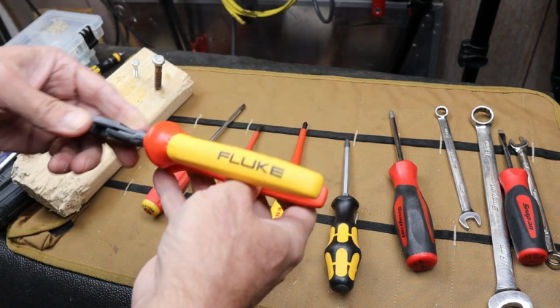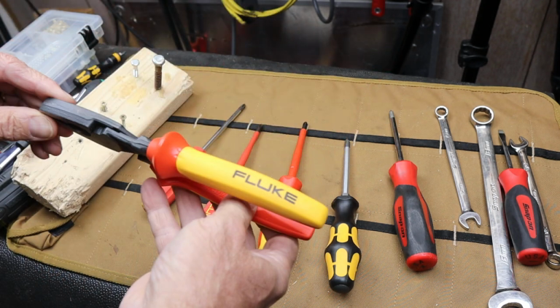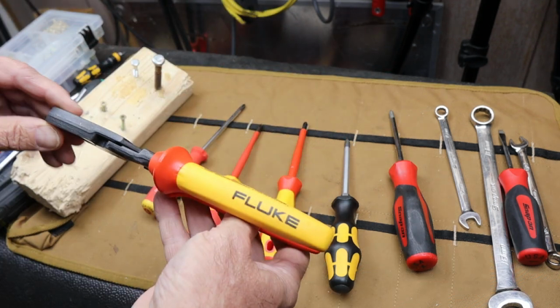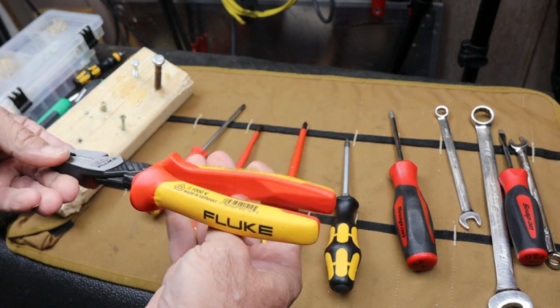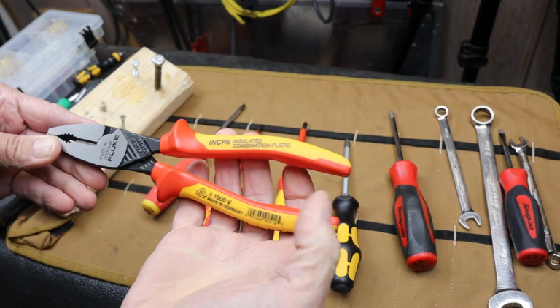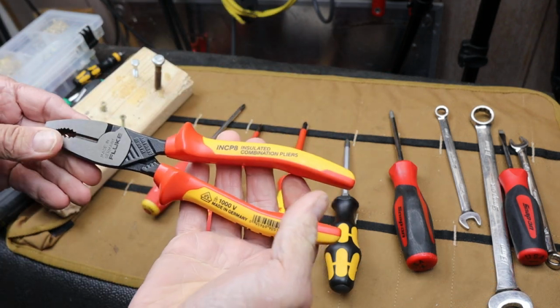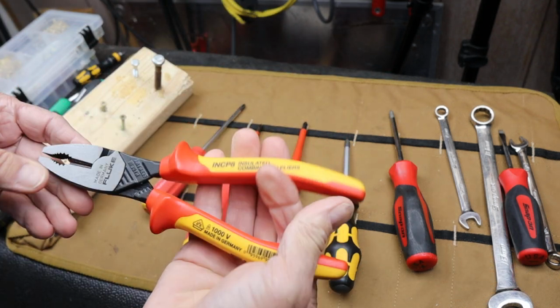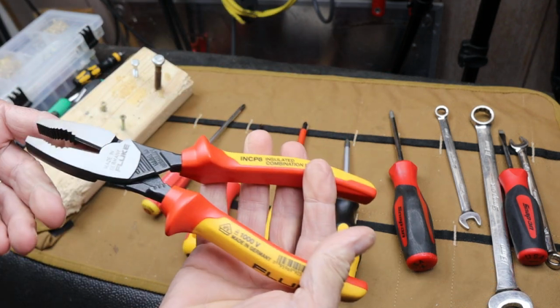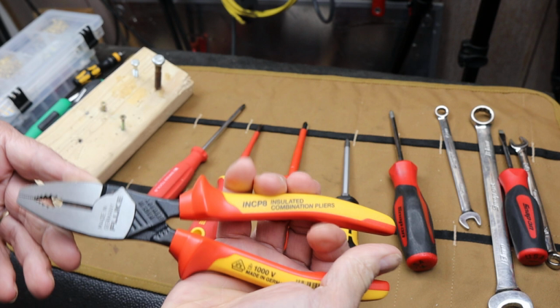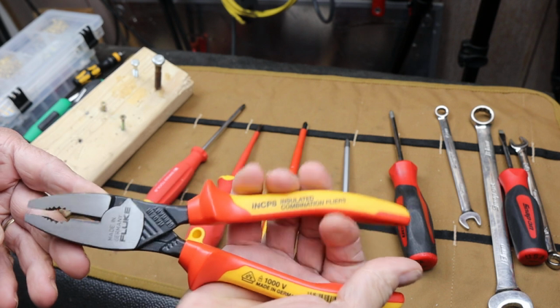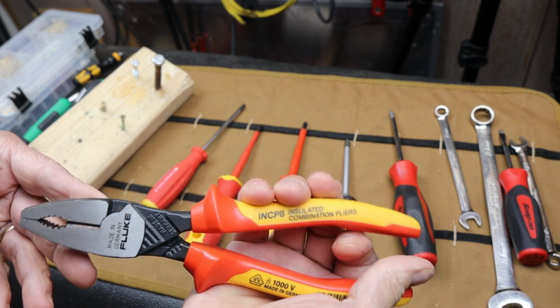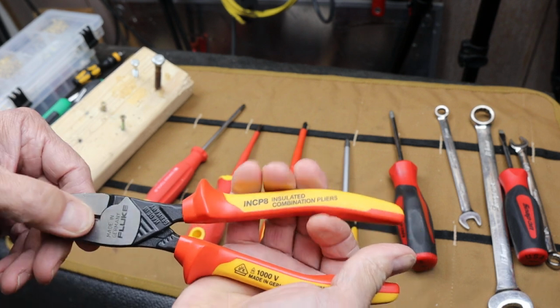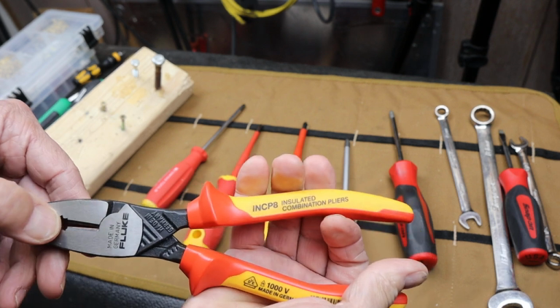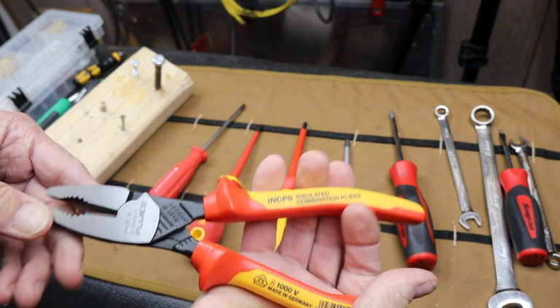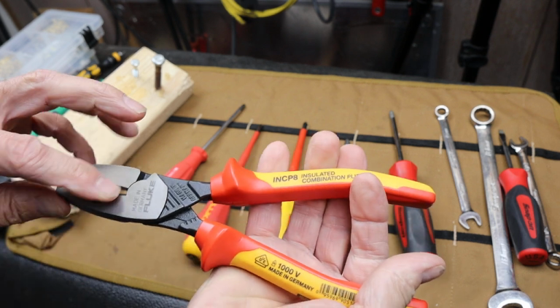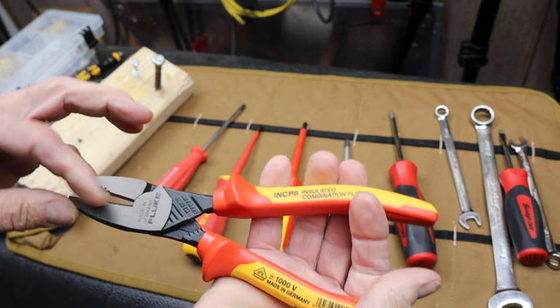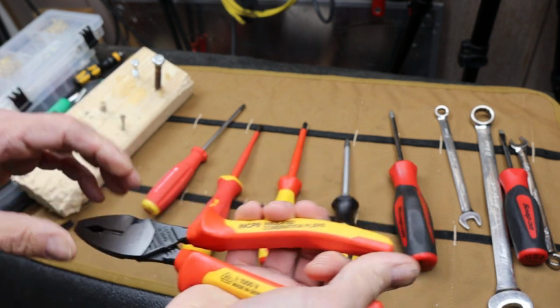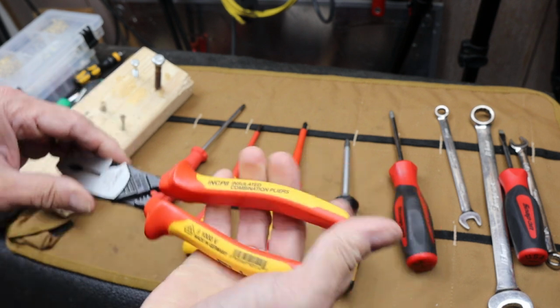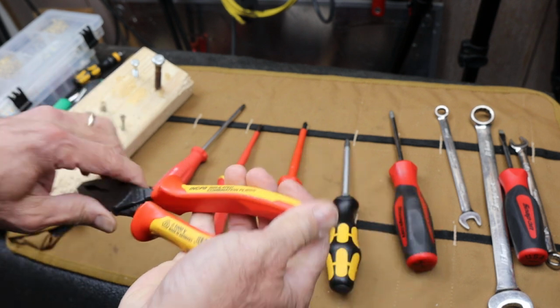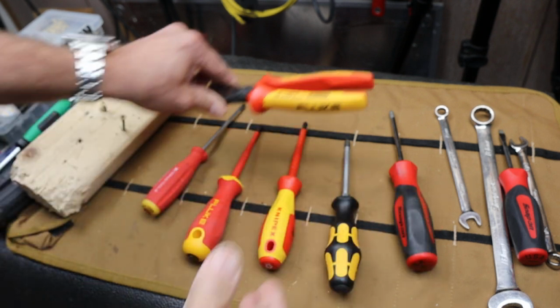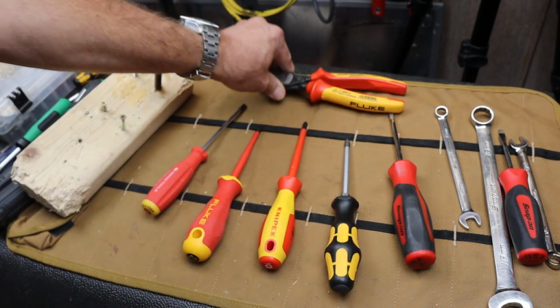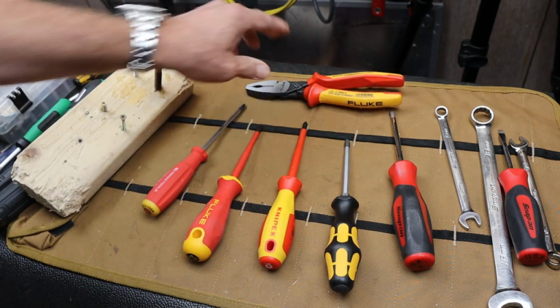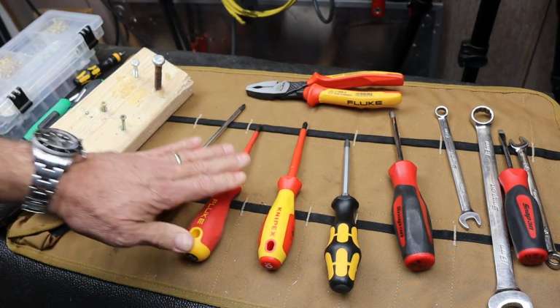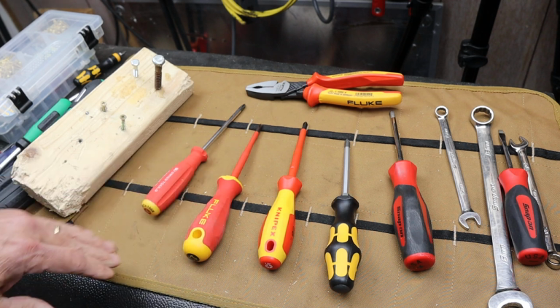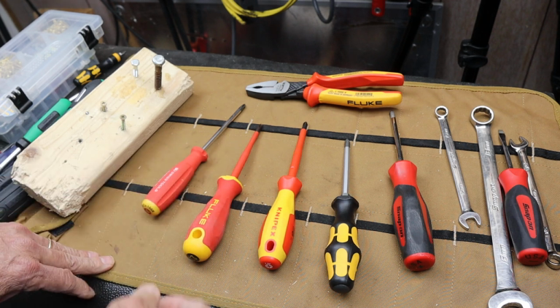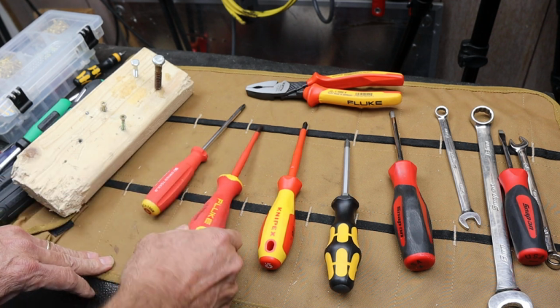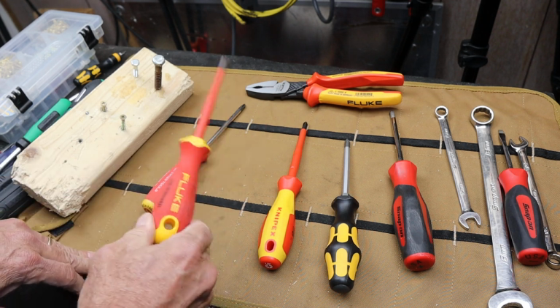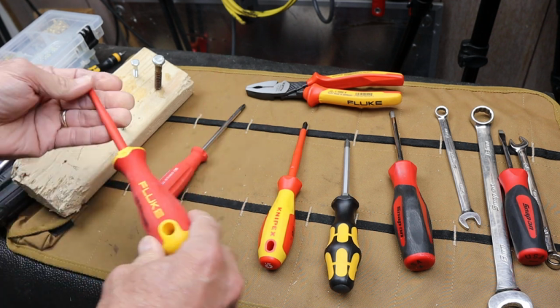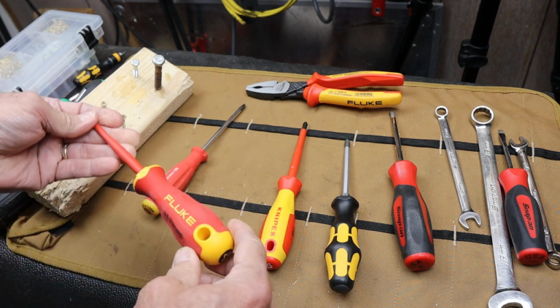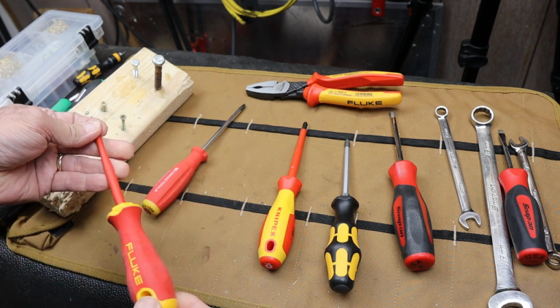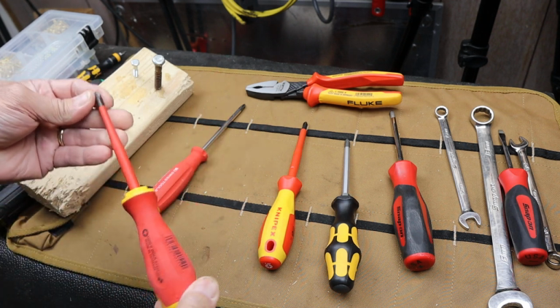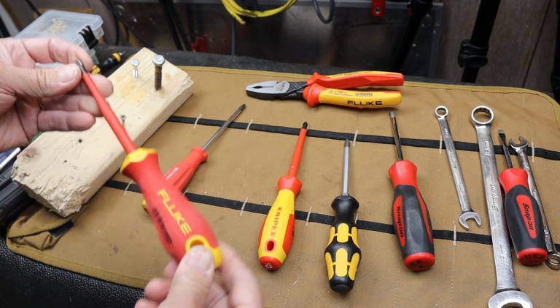I still don't have closure on my Fluke pliers — whether that's a bug or a feature on the front end — so I'm moving on to something that I think I understand. A screwdriver.